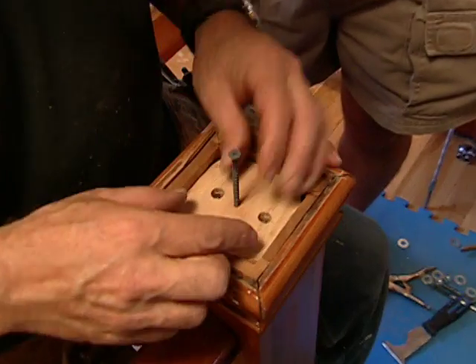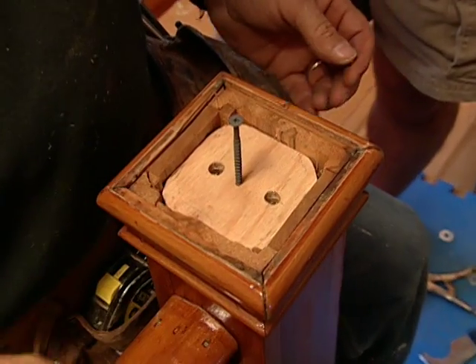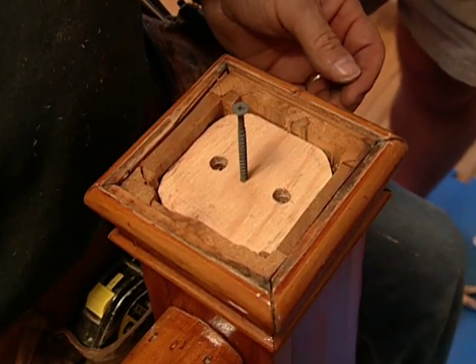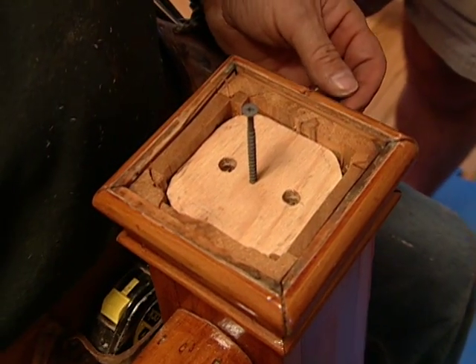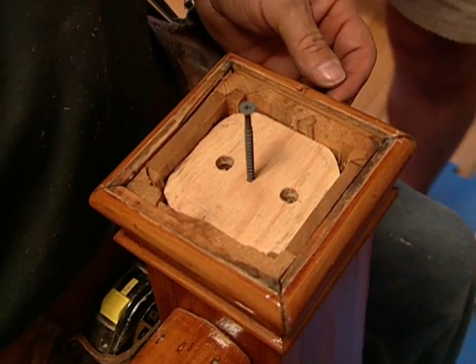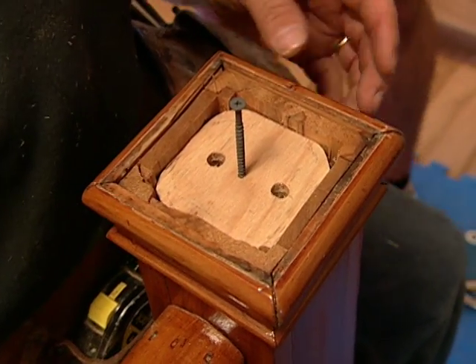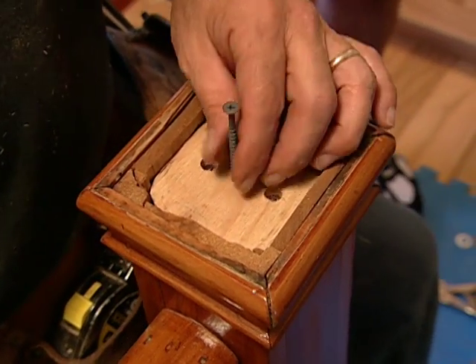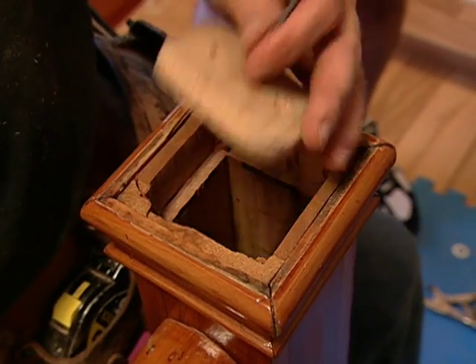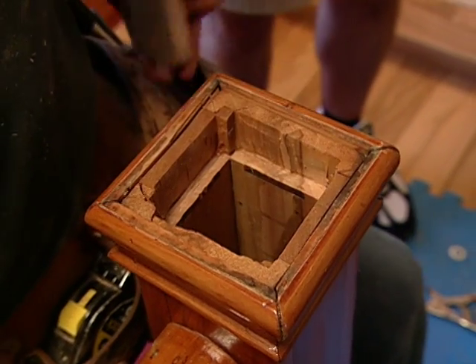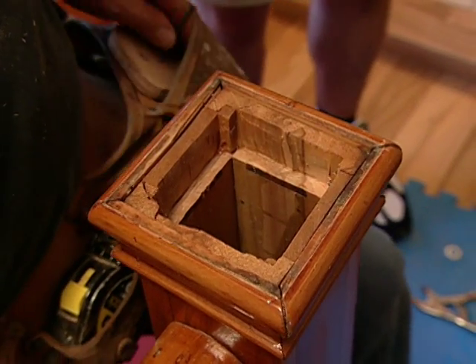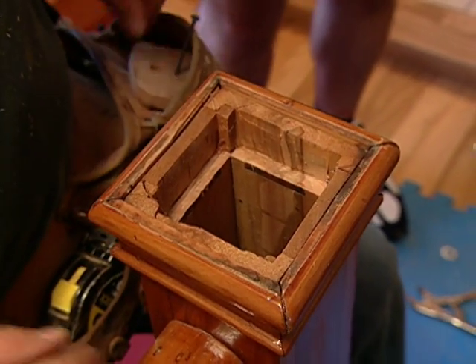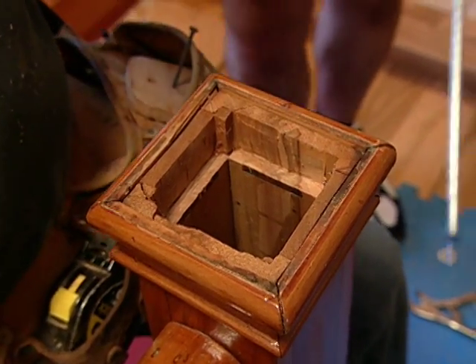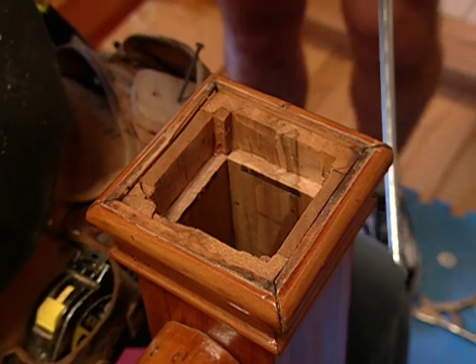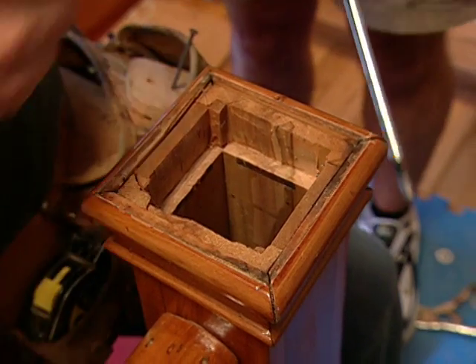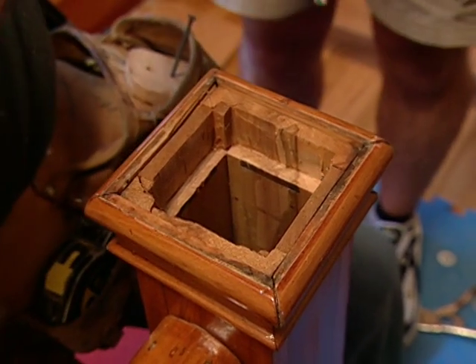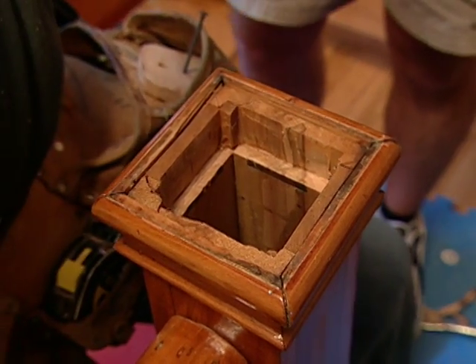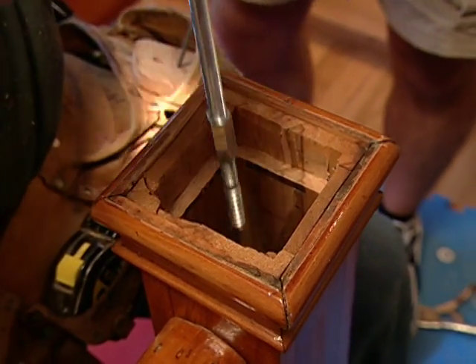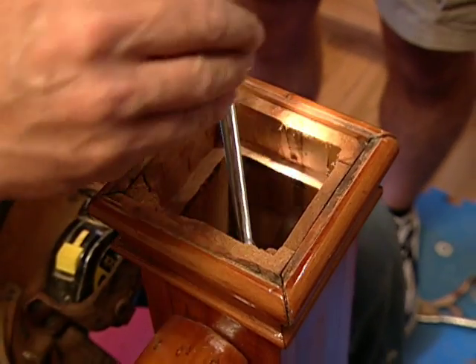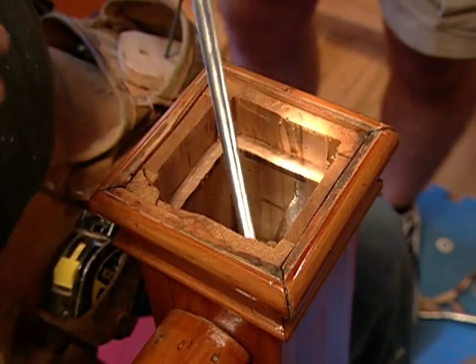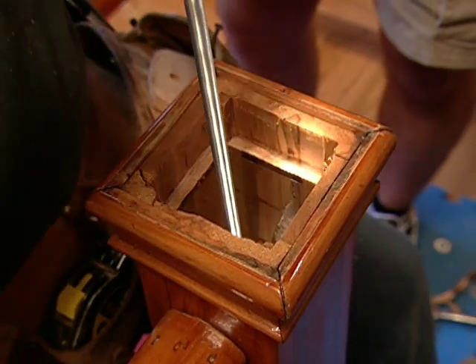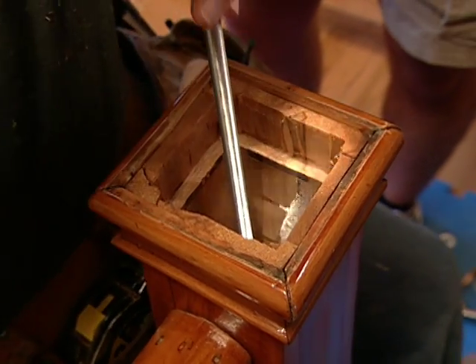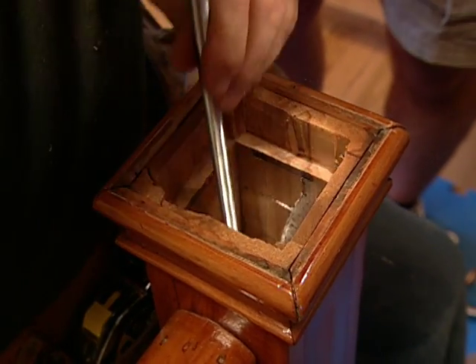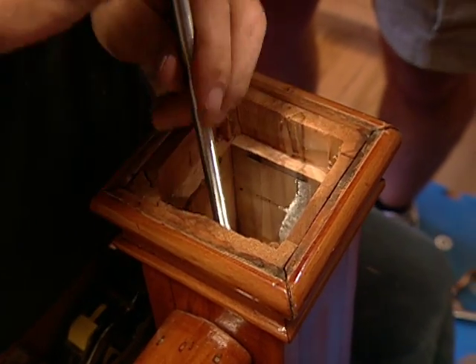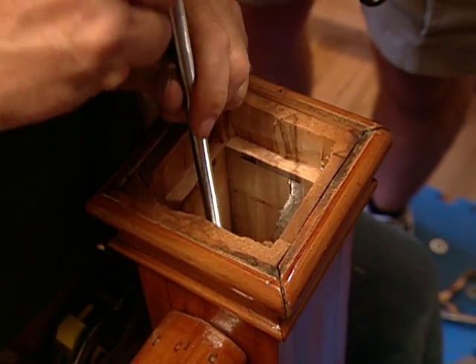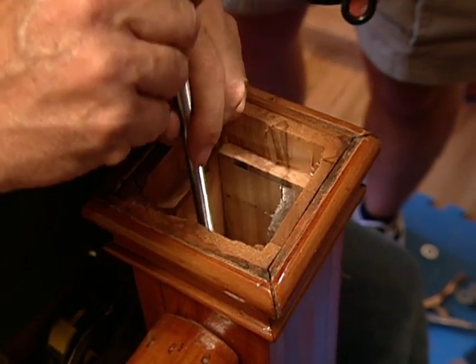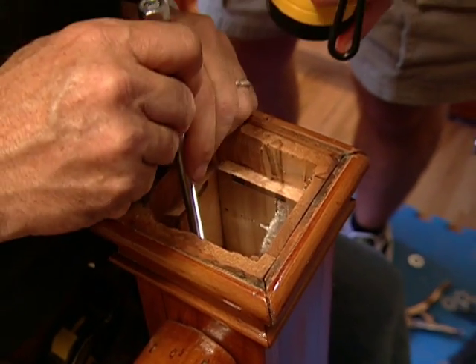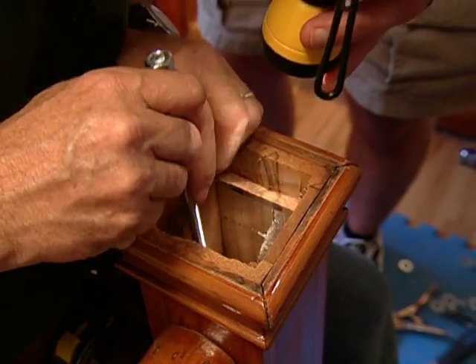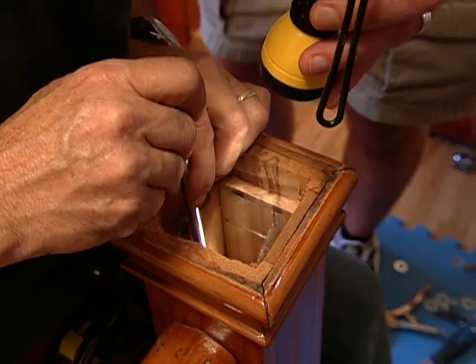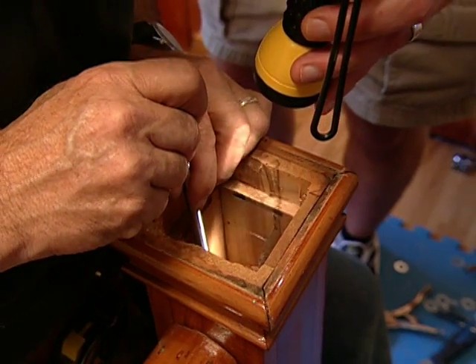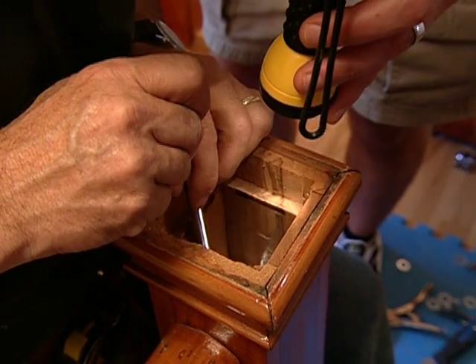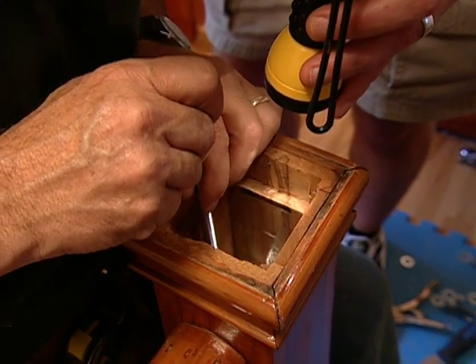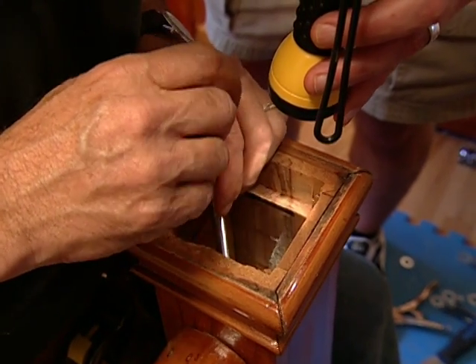Let's see how the wooden washer fits. Let's do the threaded rod. Now I'm going to need you to hold the light to guide so I can guide this into that hole that I have down there. A little more — straighten the light out just a little bit. Right there.